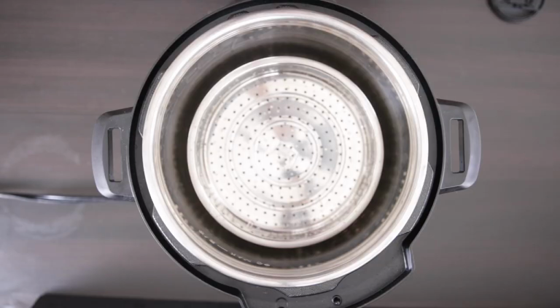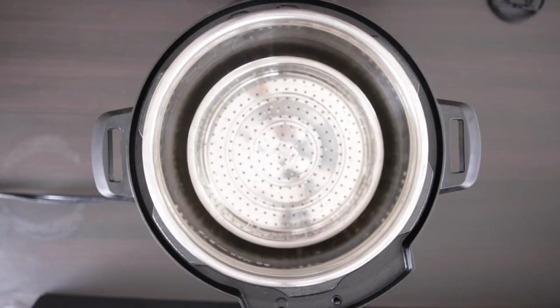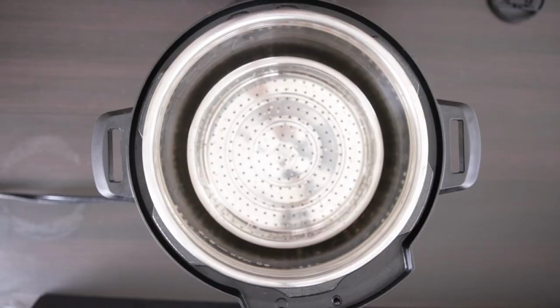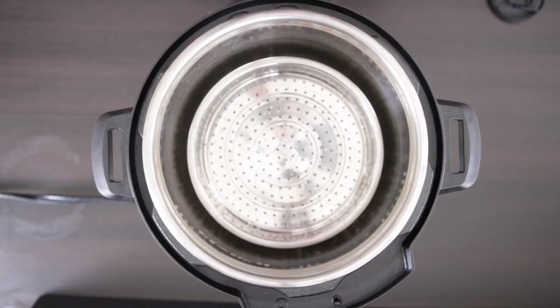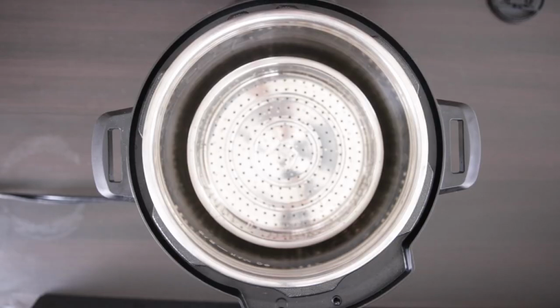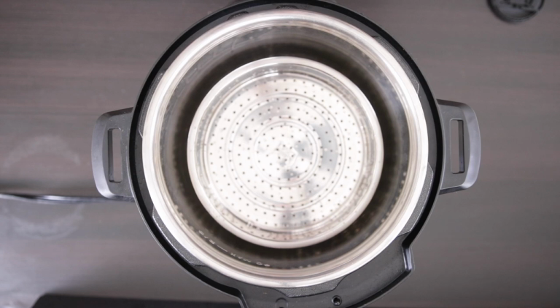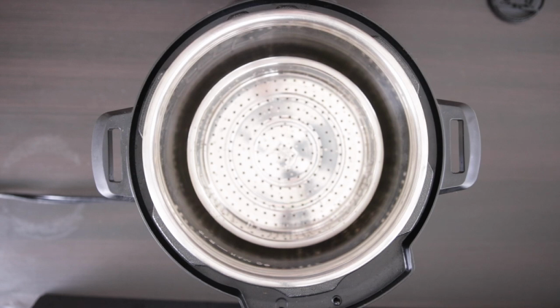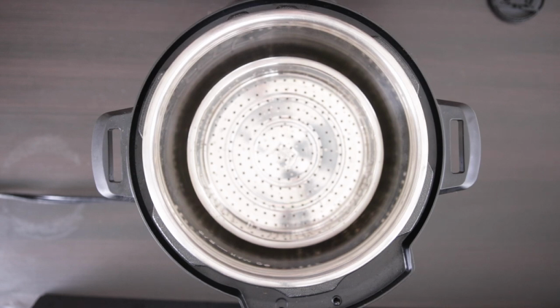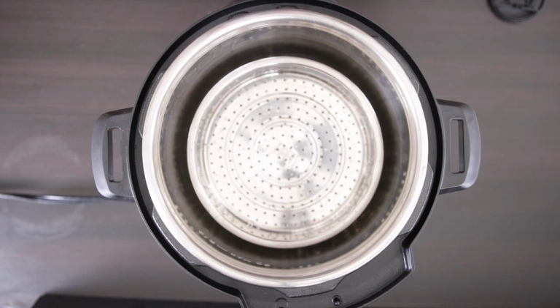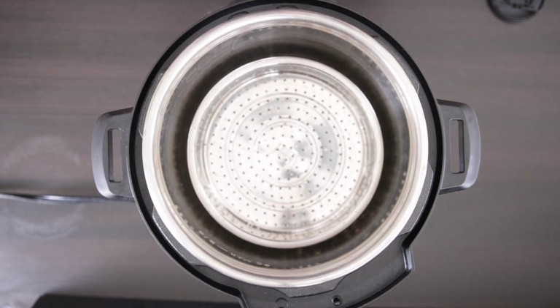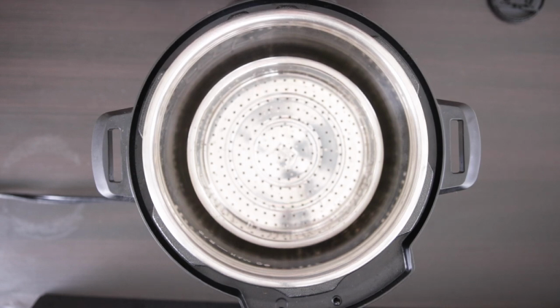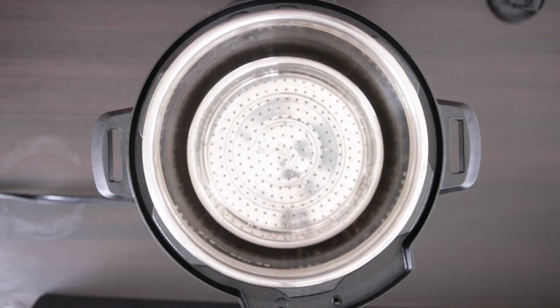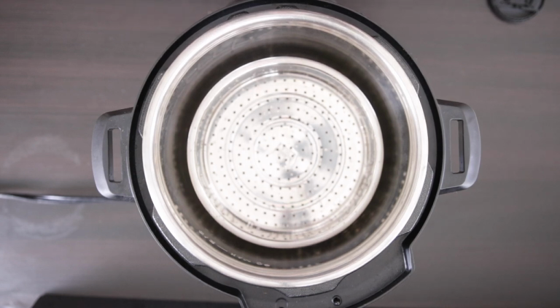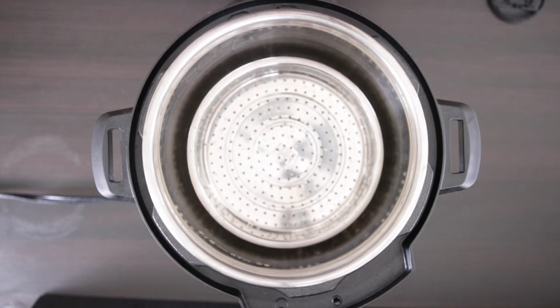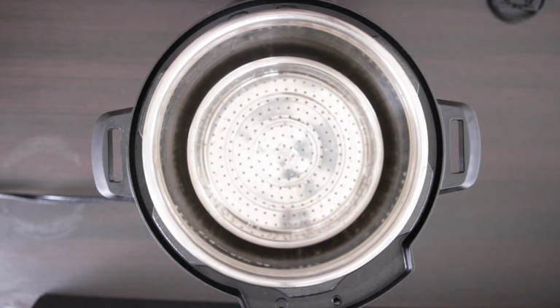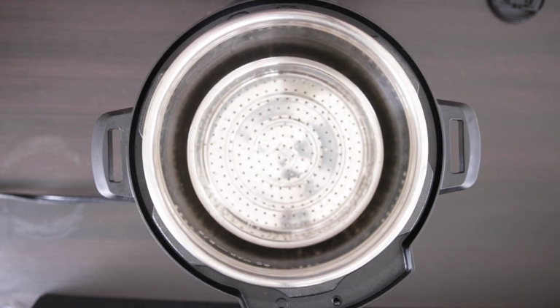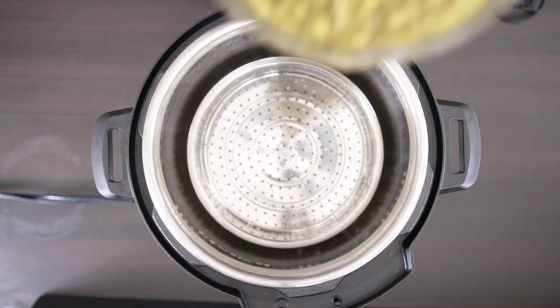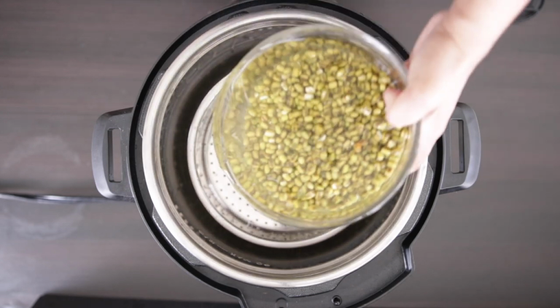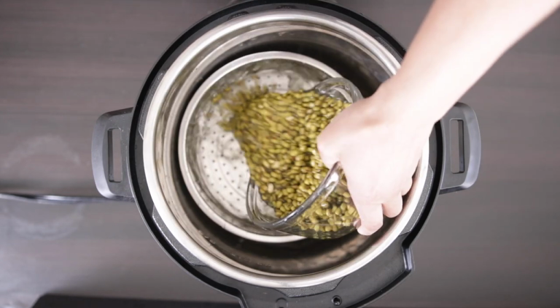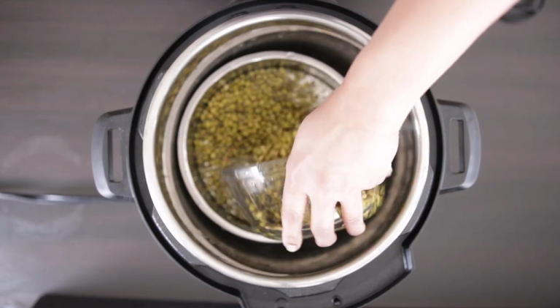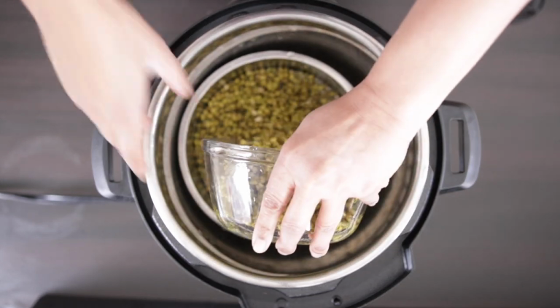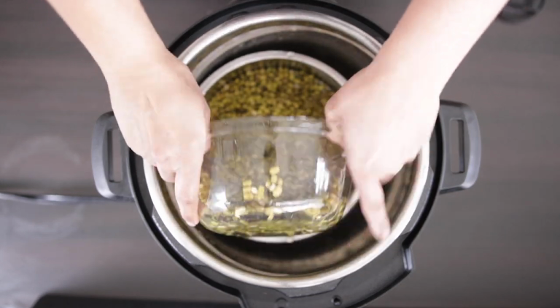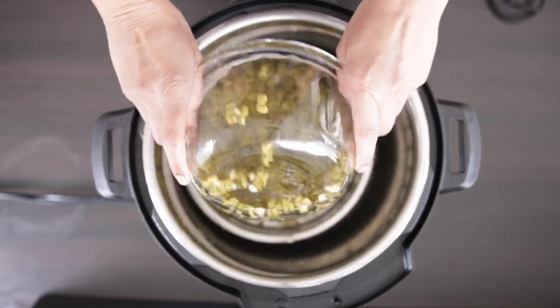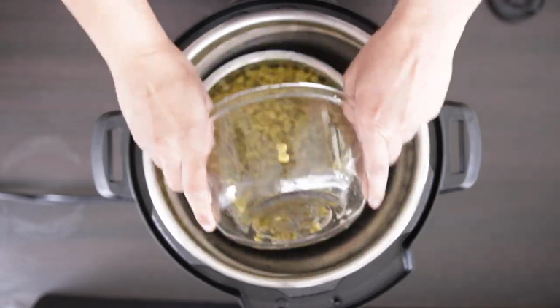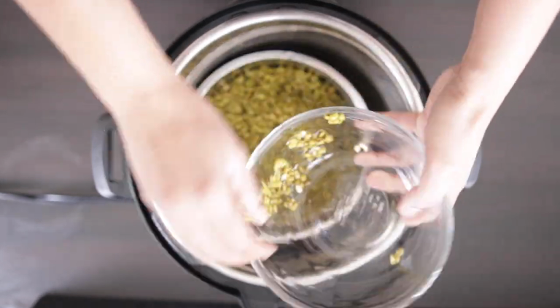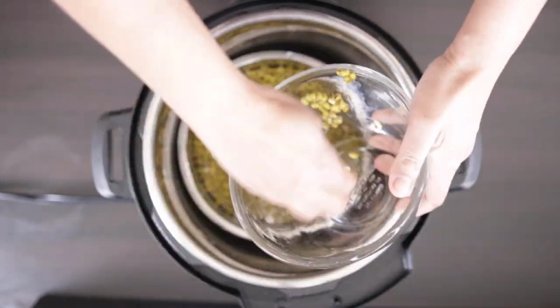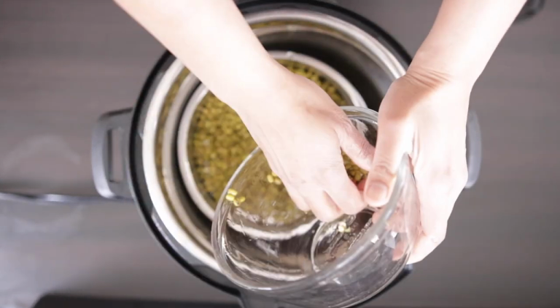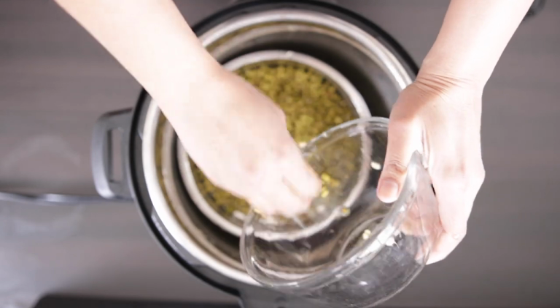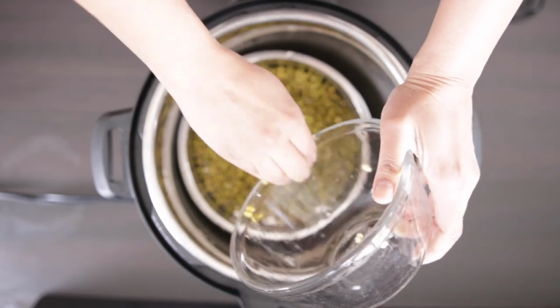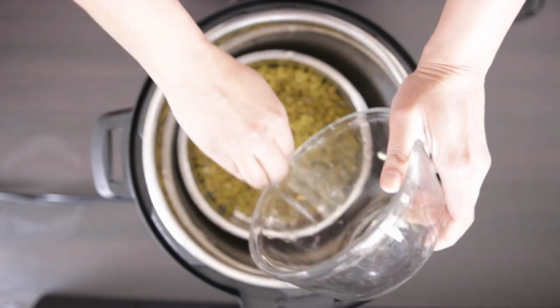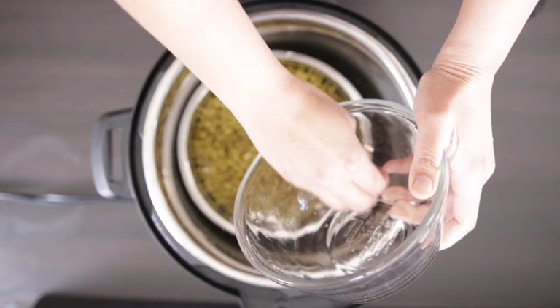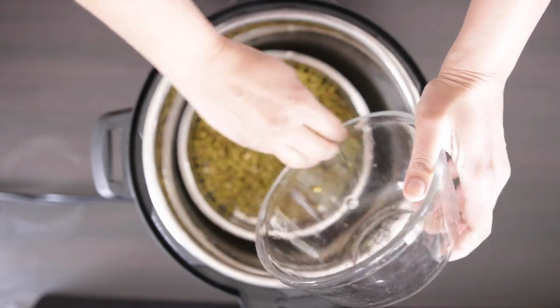I have my steamer basket set over a trivet and I've added two cups of water to the base. I'm adding one cup of green mung beans that I just washed and soaked overnight, and these have almost doubled in size.